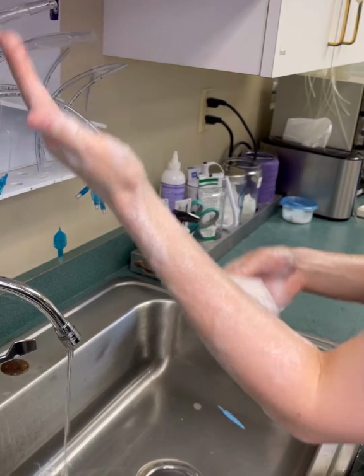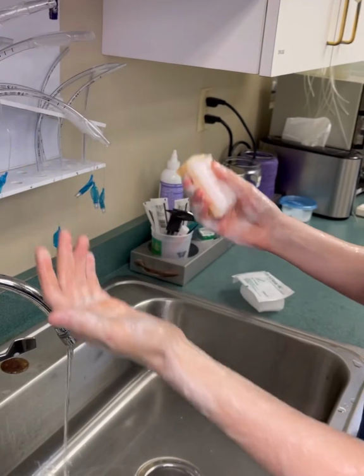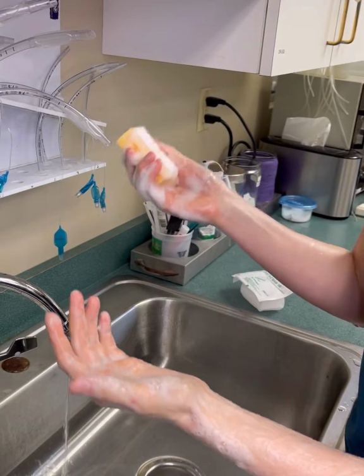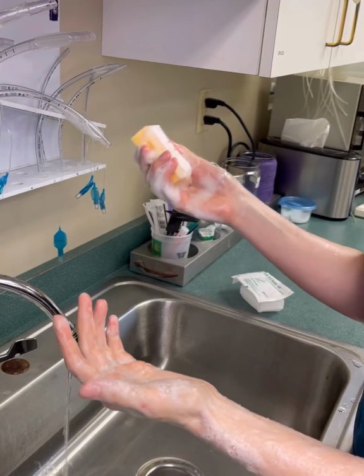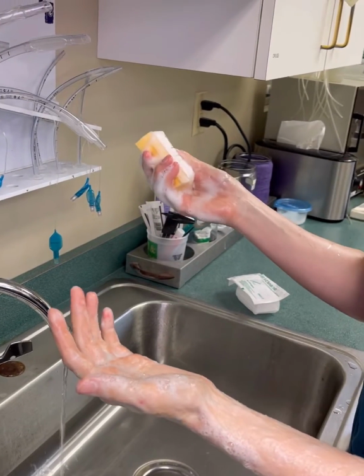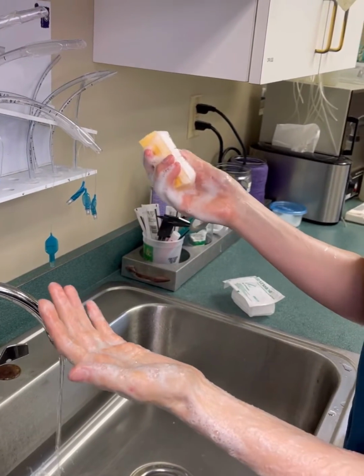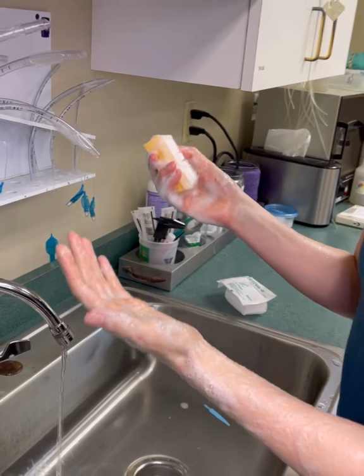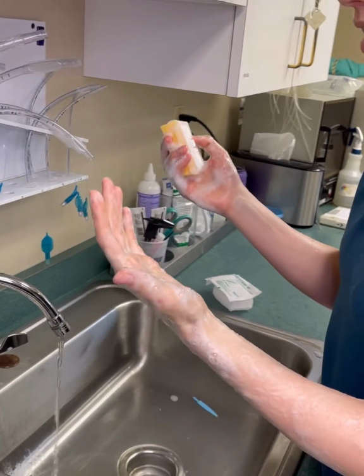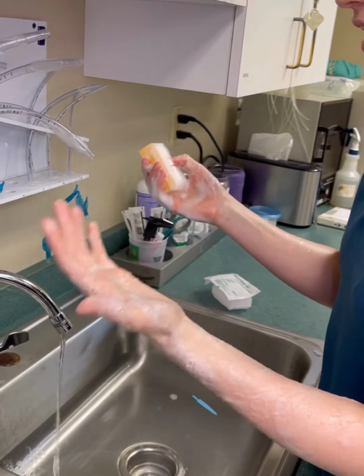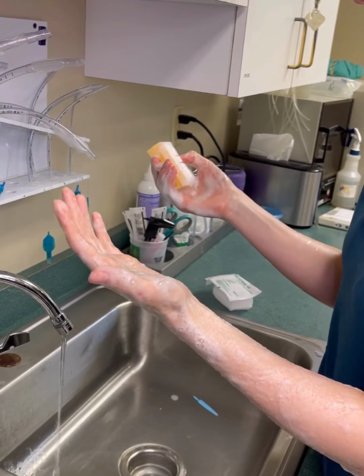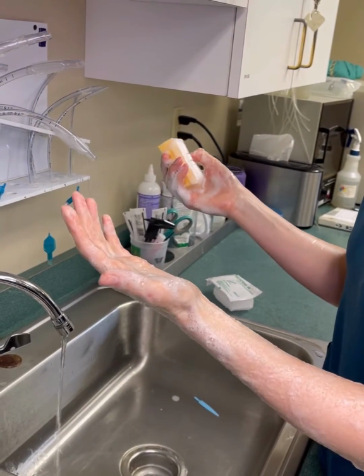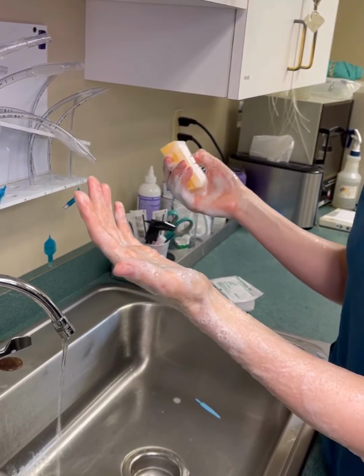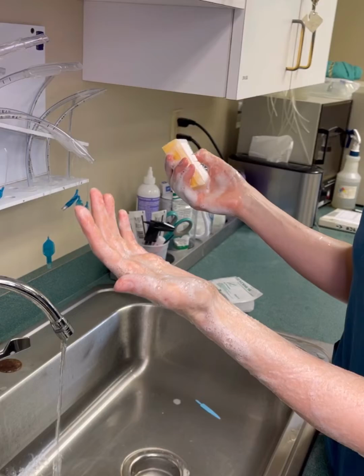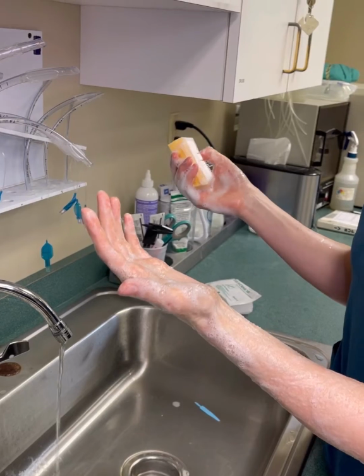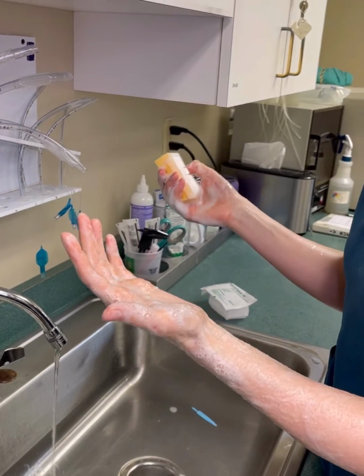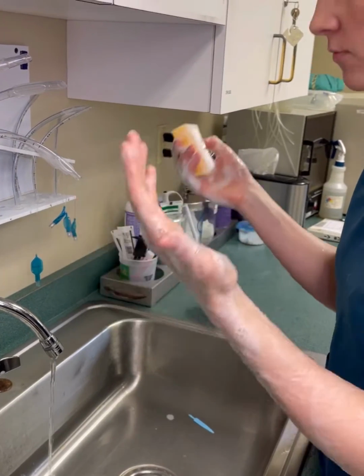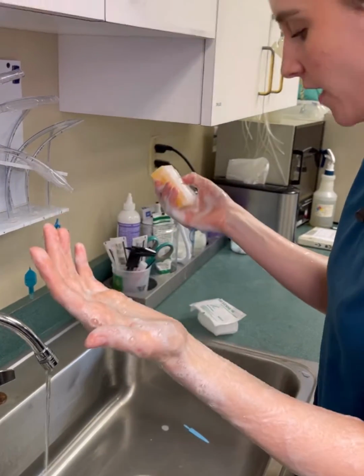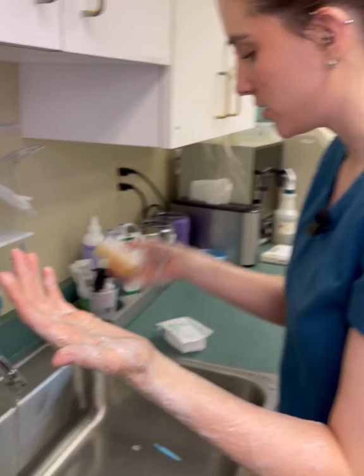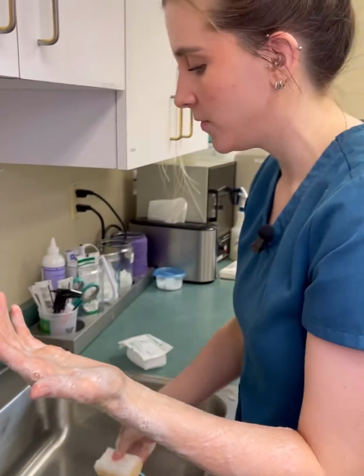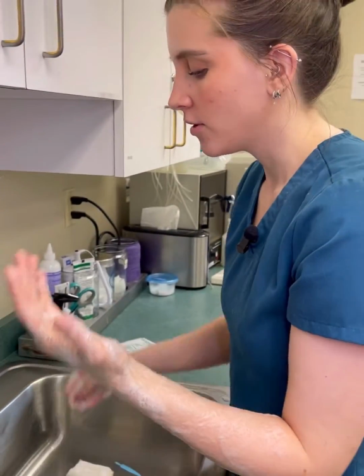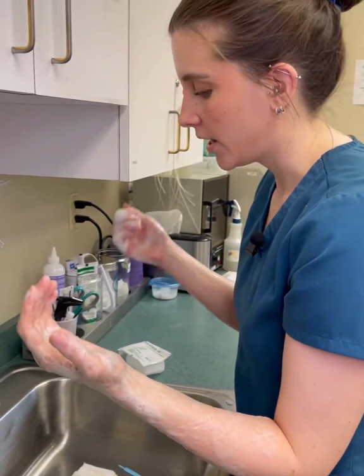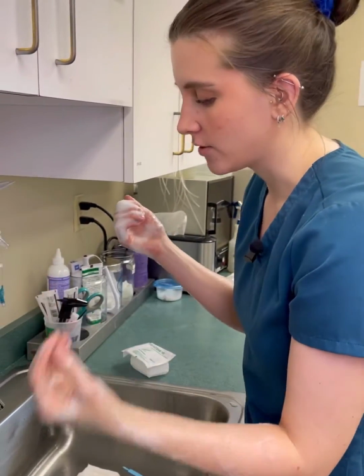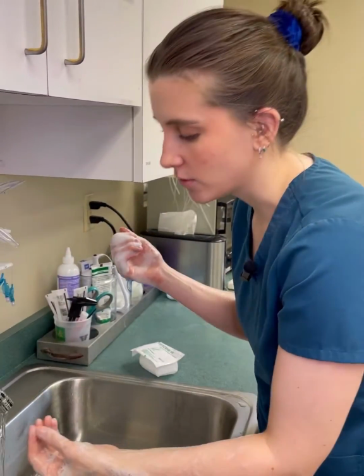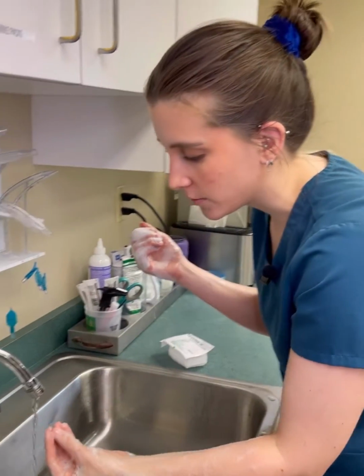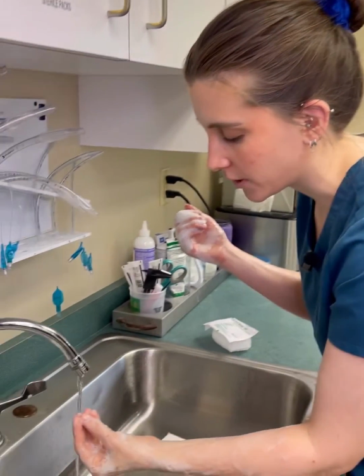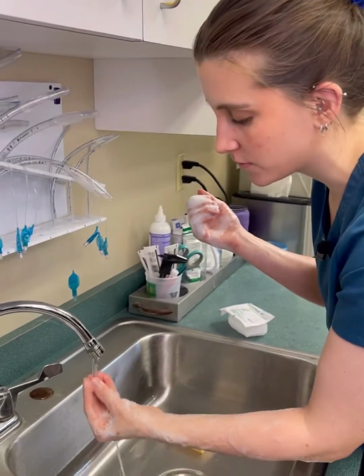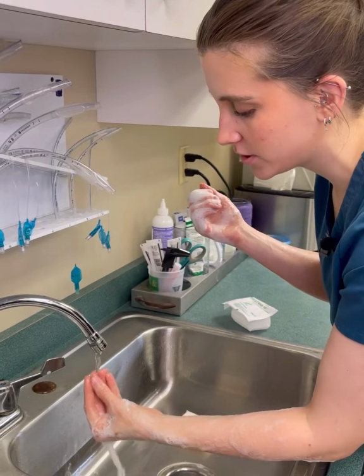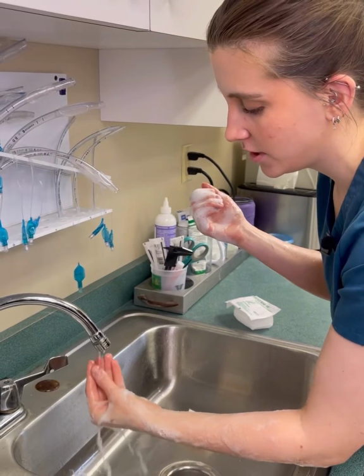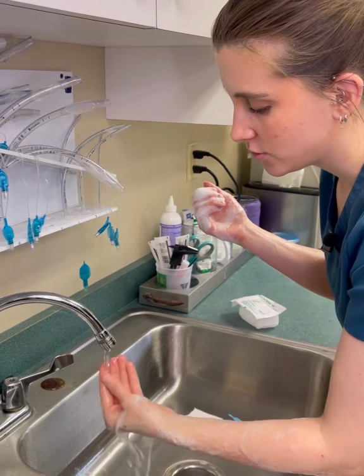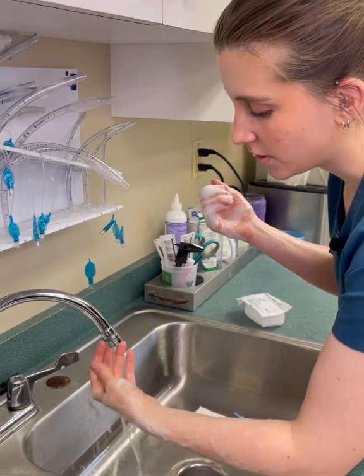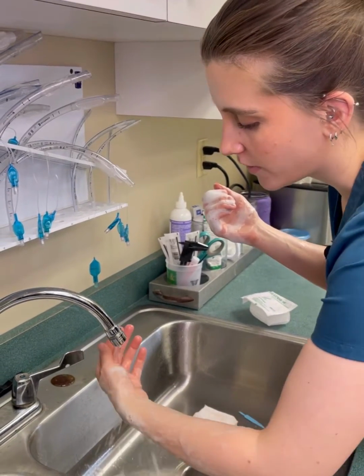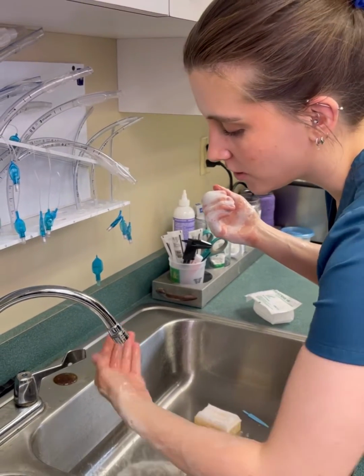Repeat that on the other hand. You want to let the soap sit for about five minutes before you rinse. Once your five minutes are up, go under the water fingertips first and rinse off all of that scrub.